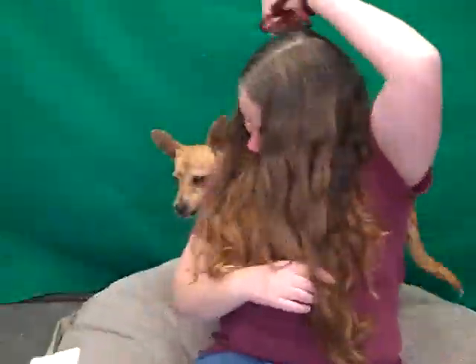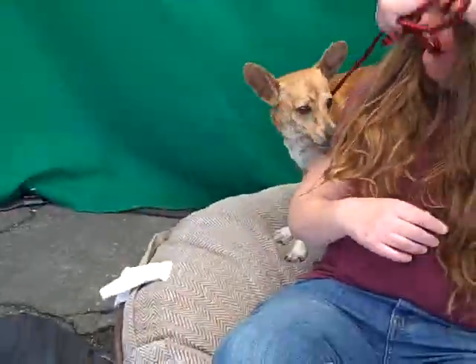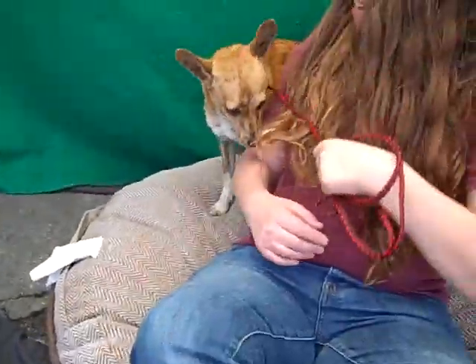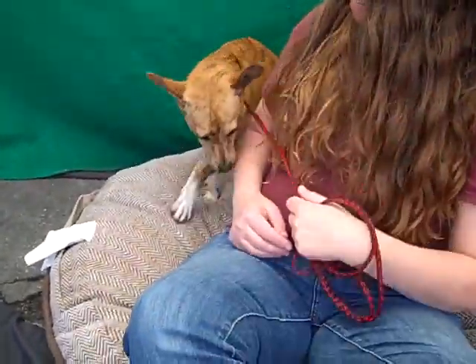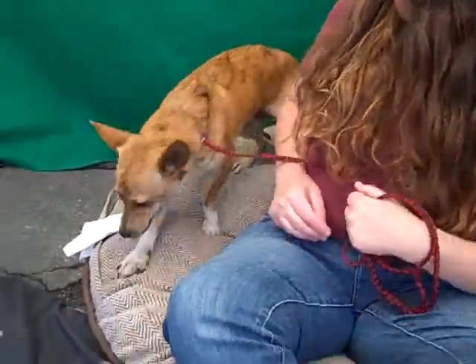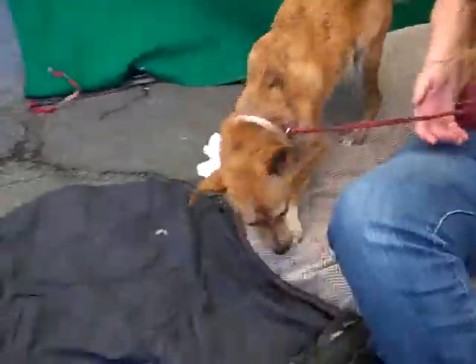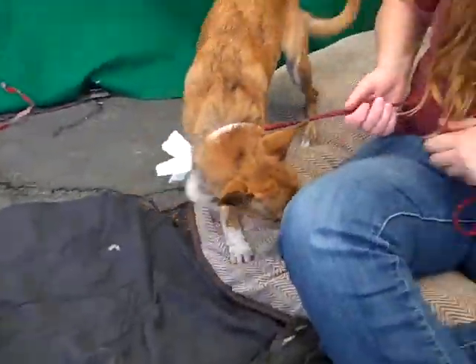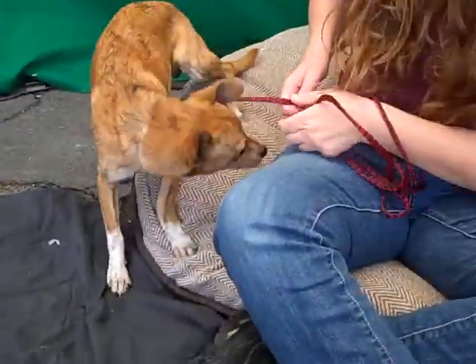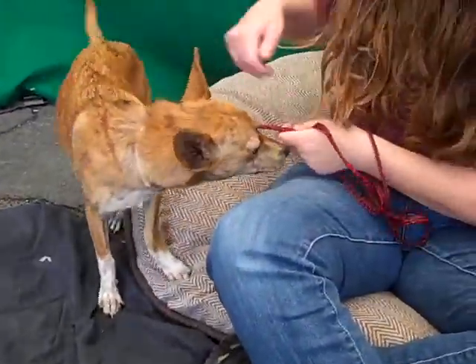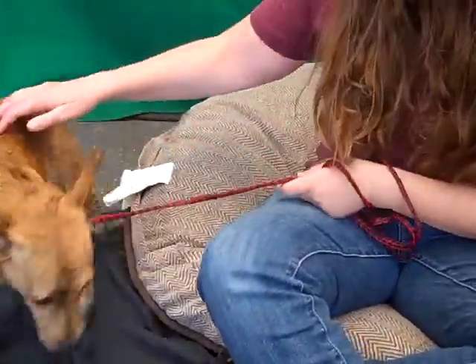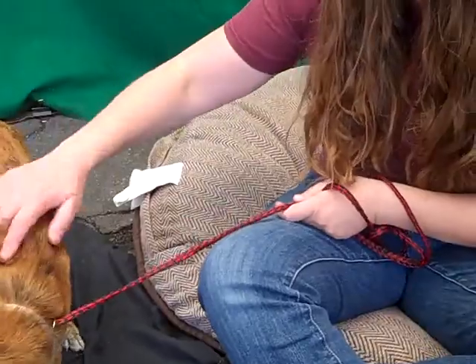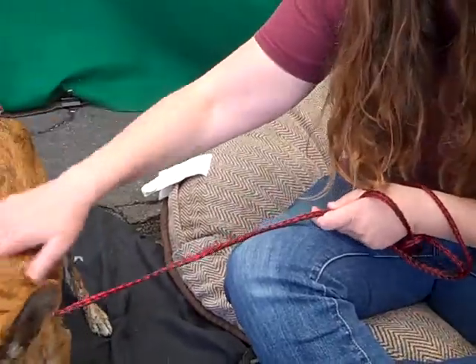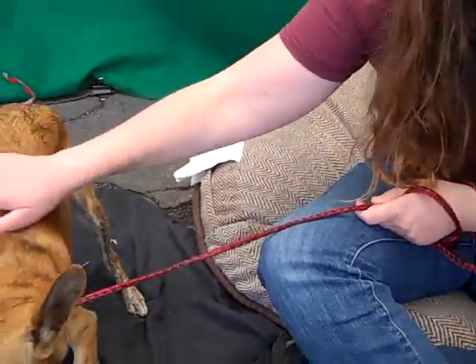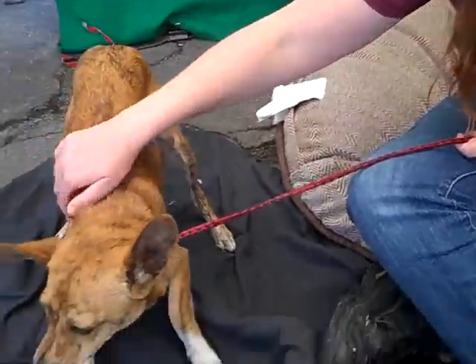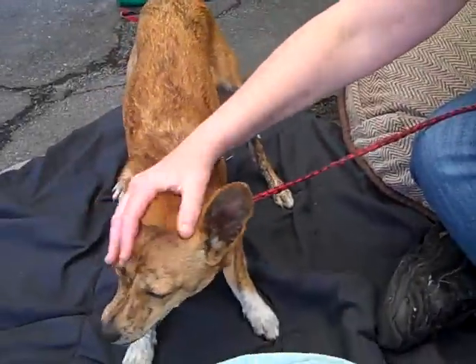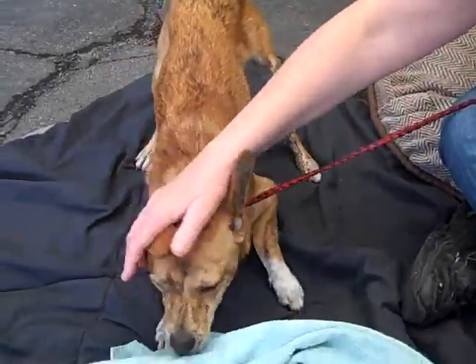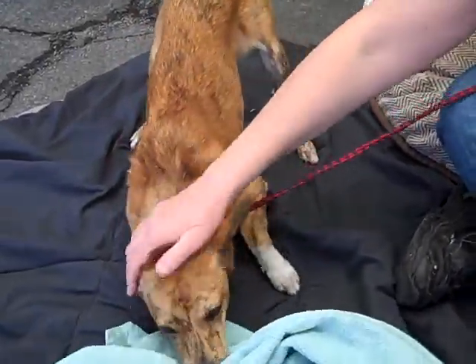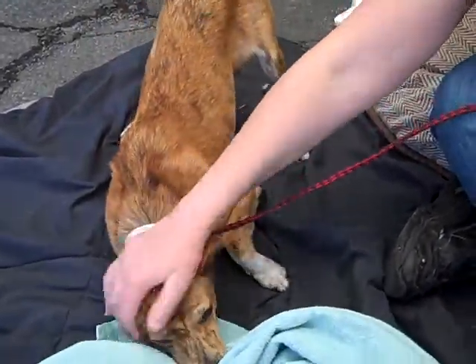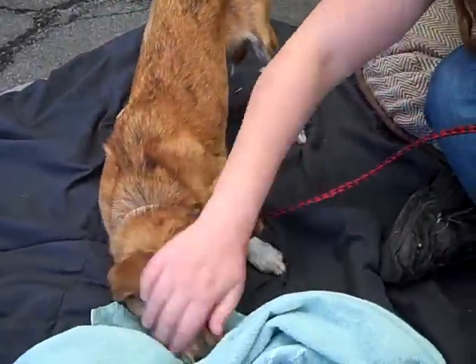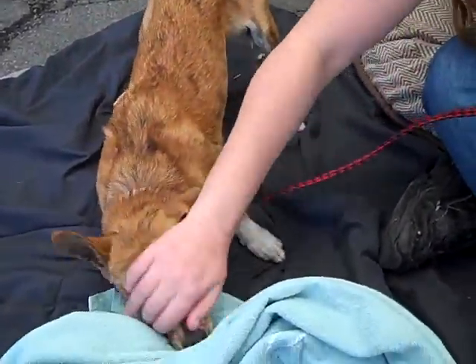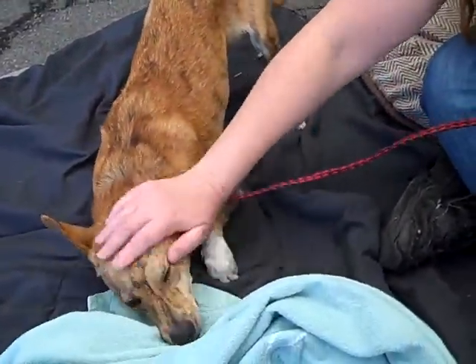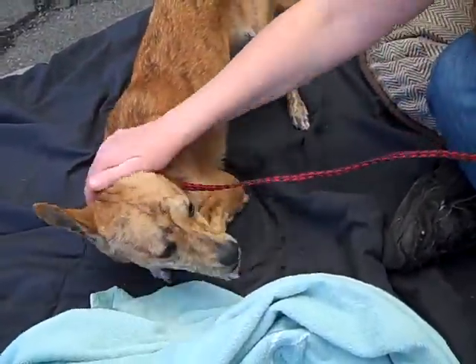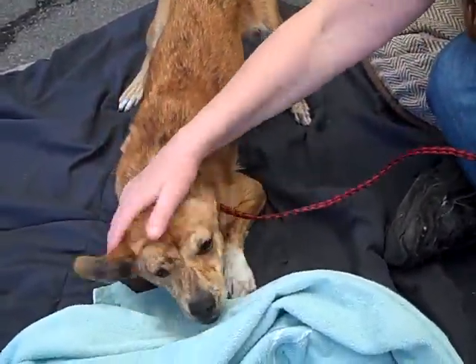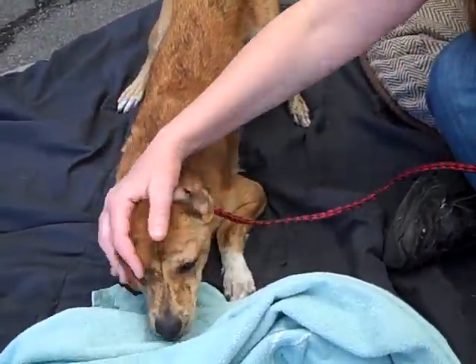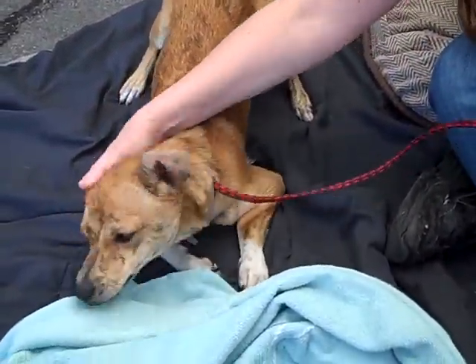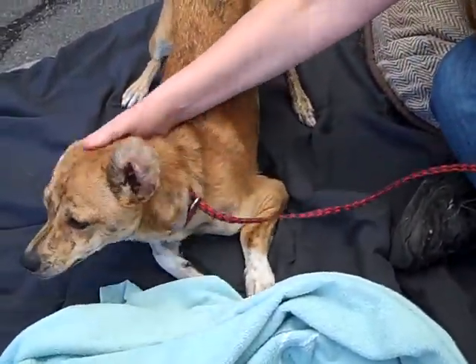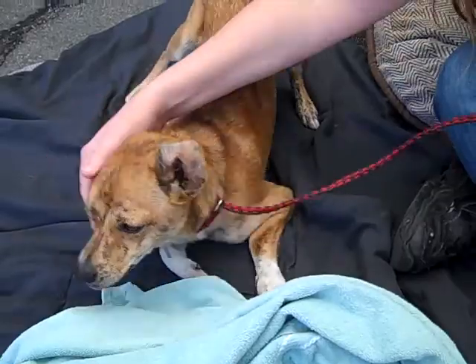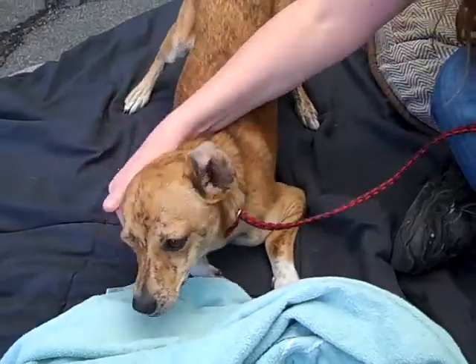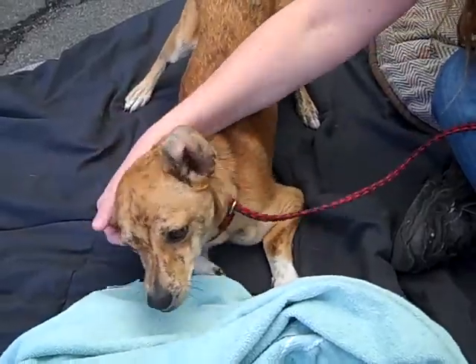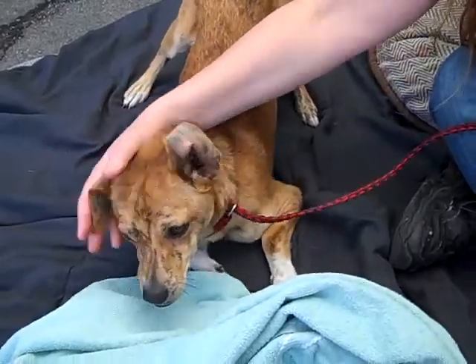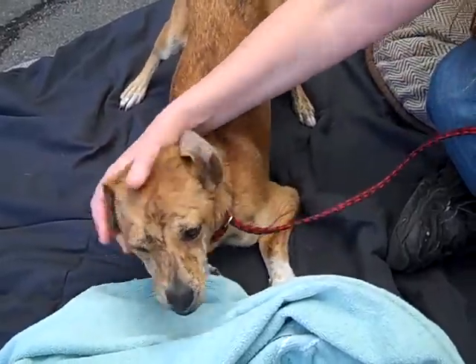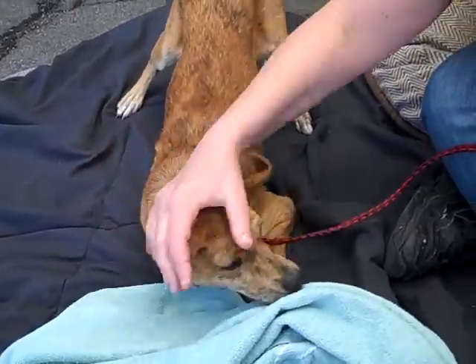He just hasn't settled down yet, that's all. He got out of the kennel and now he gets to play. He's a good boy. Oh, he's a doll.